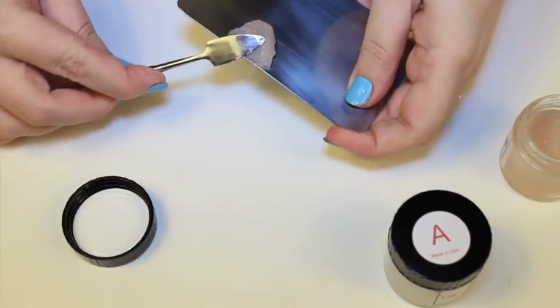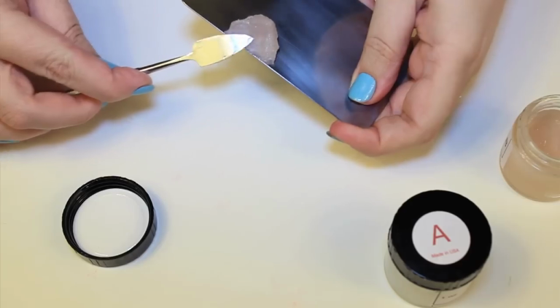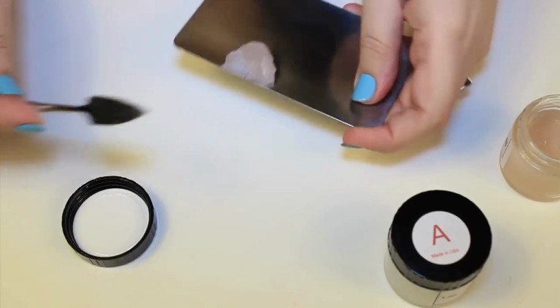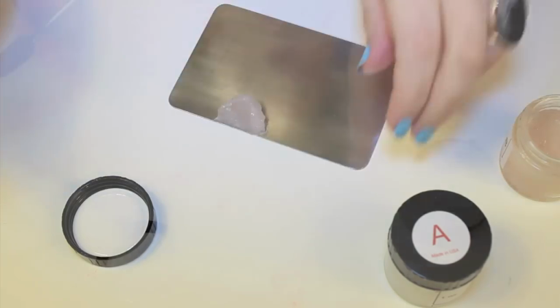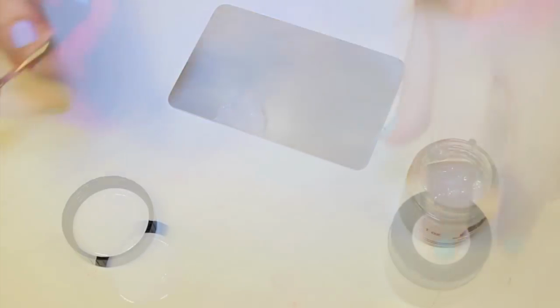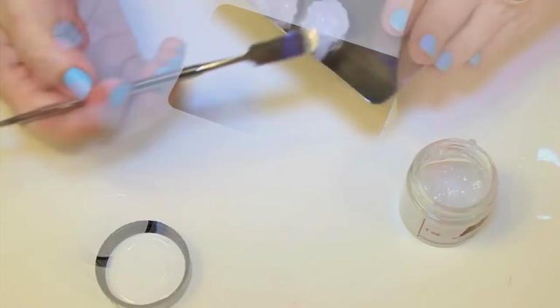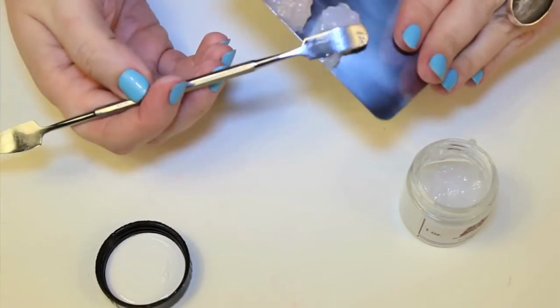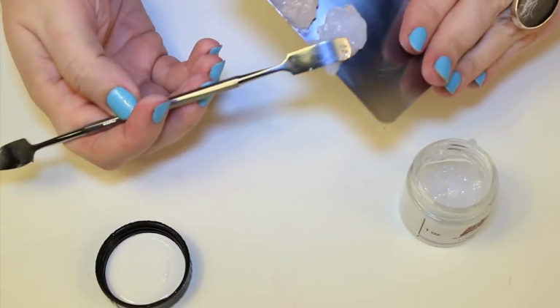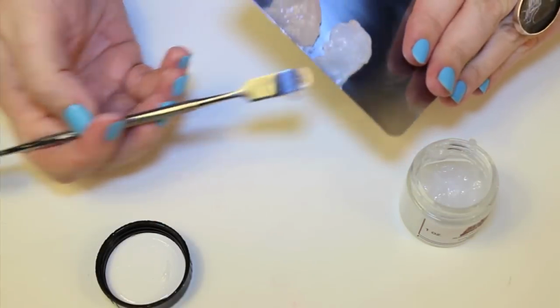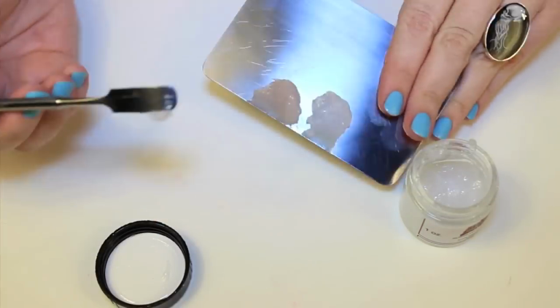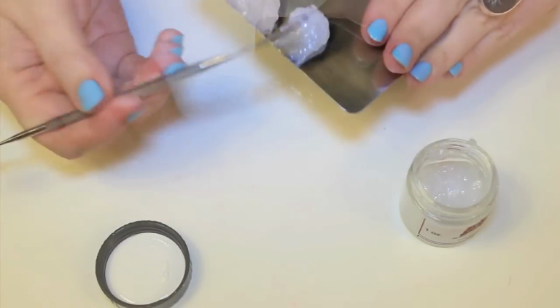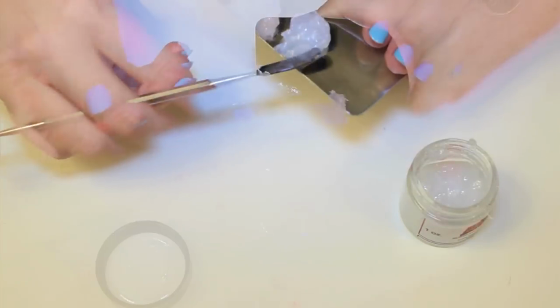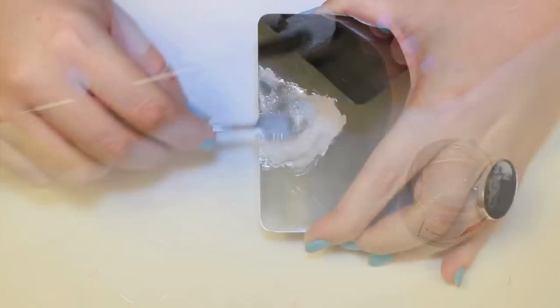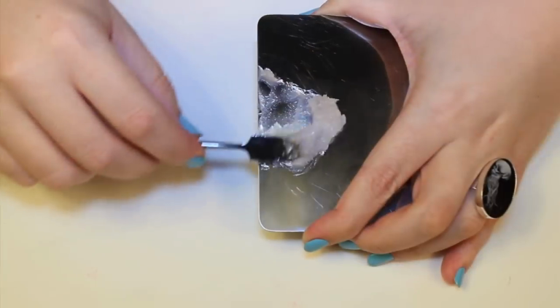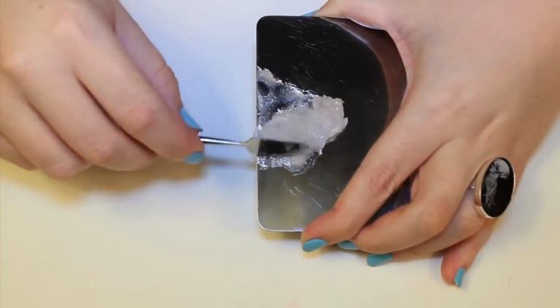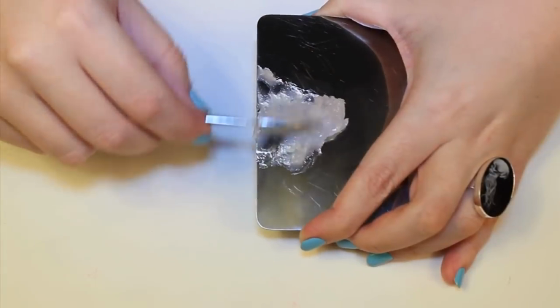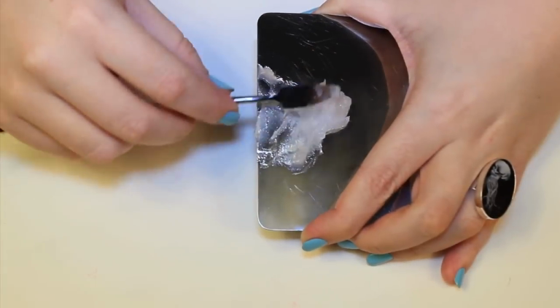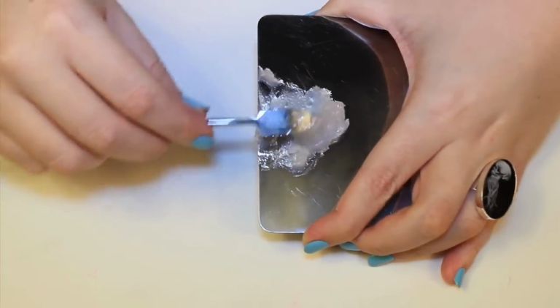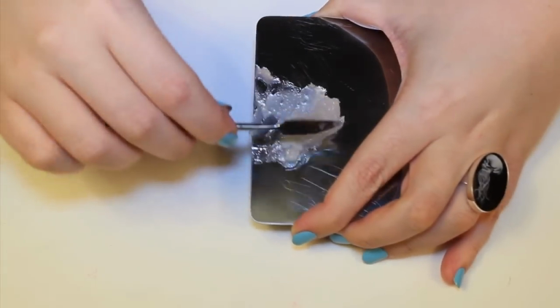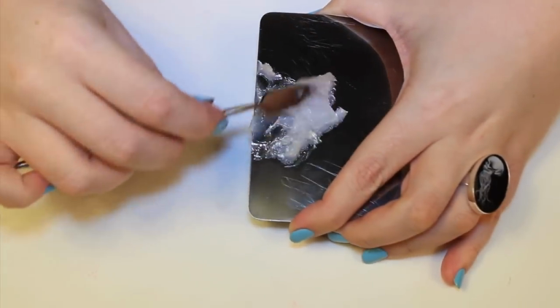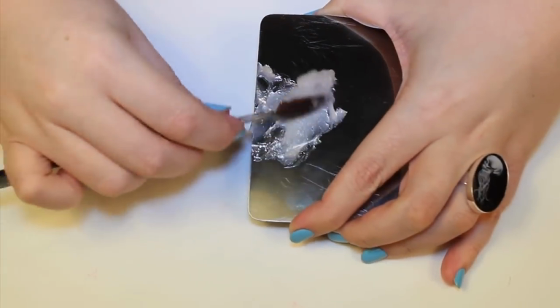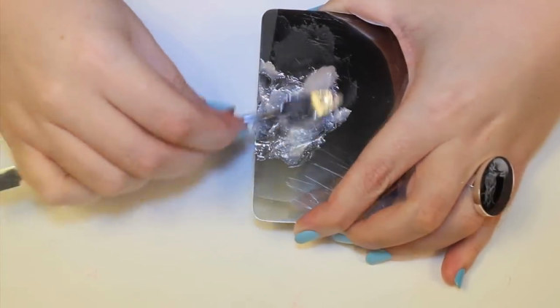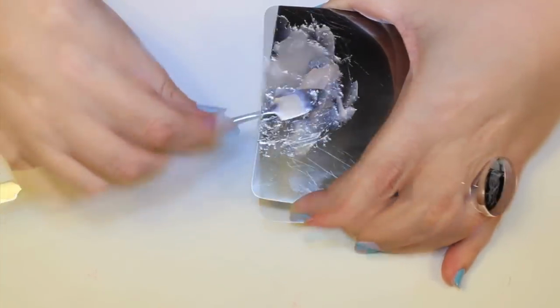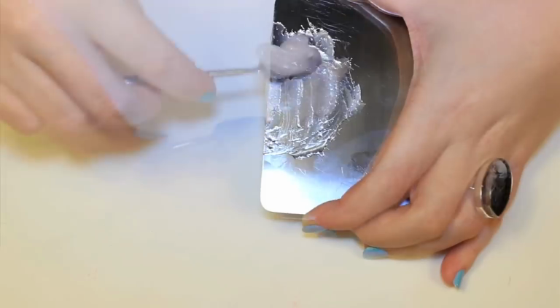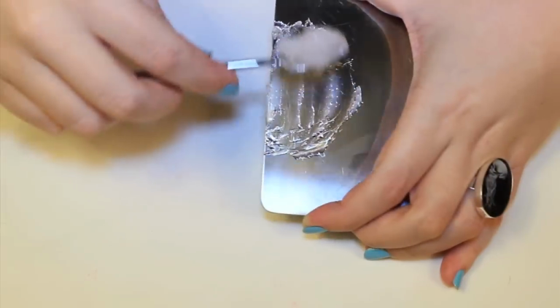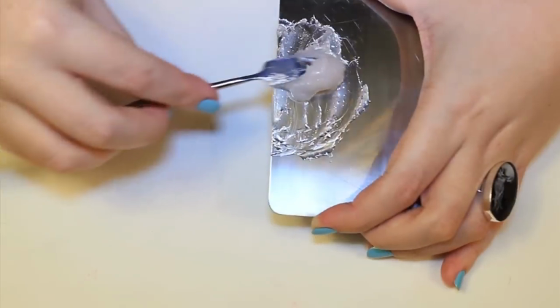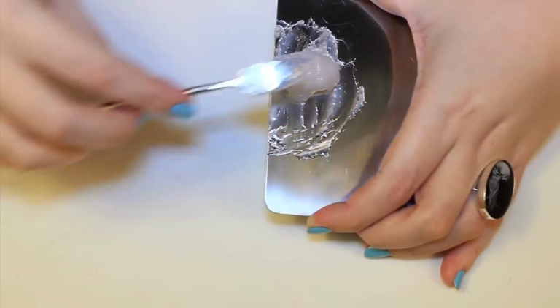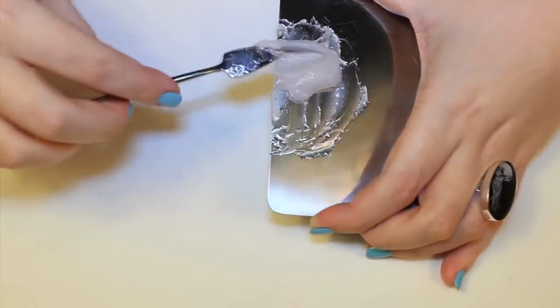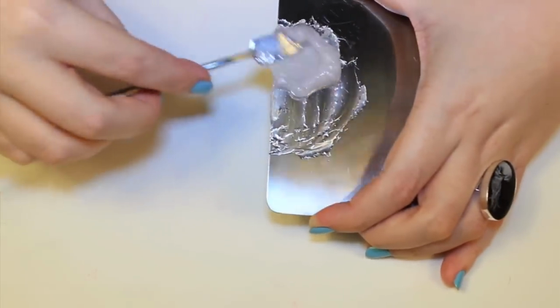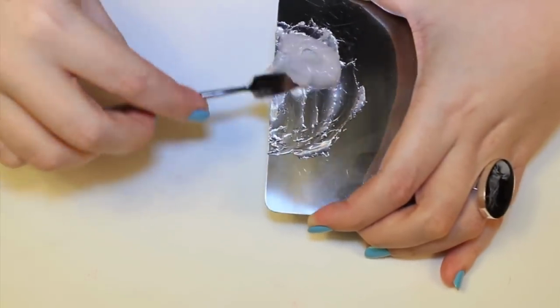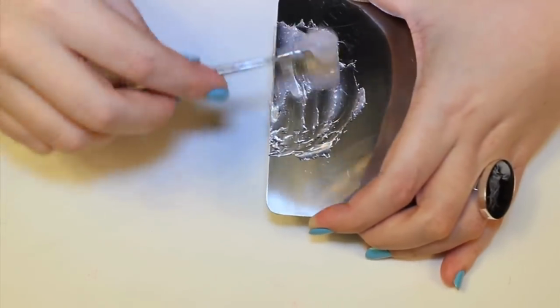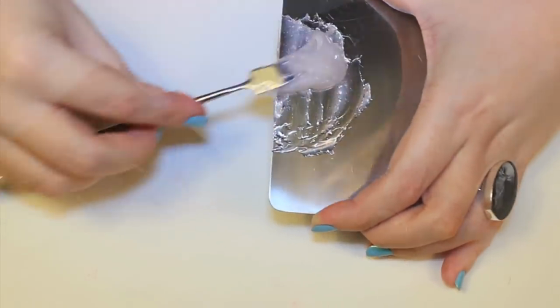Next I mixed up a batch of third-degree, and this is a silicone modeling compound that works great for wound simulations. You could also use liquid latex, wax, or gelatin. Use what you have.